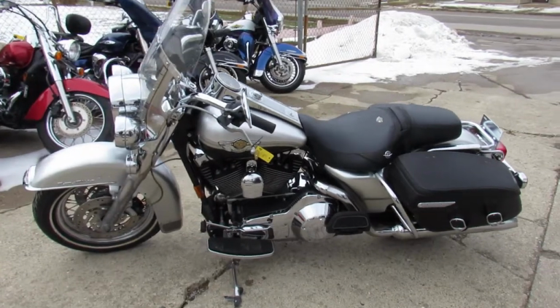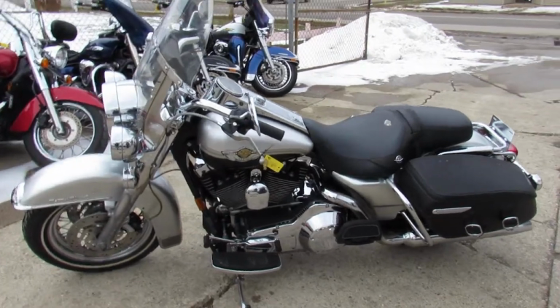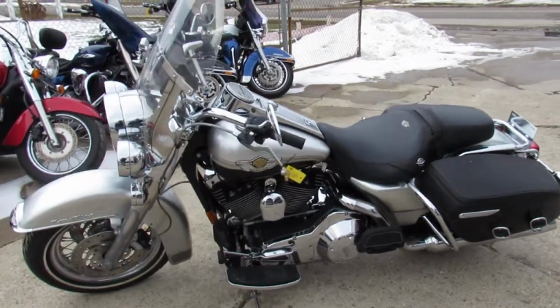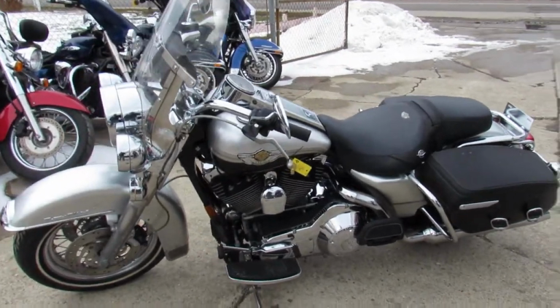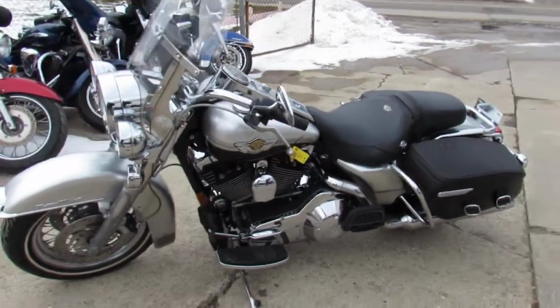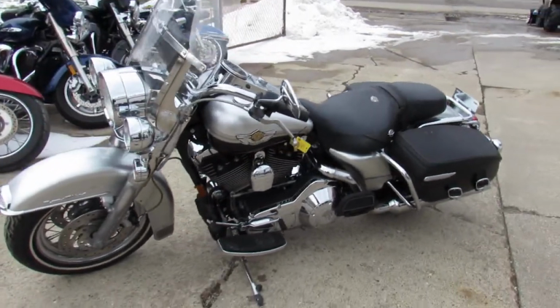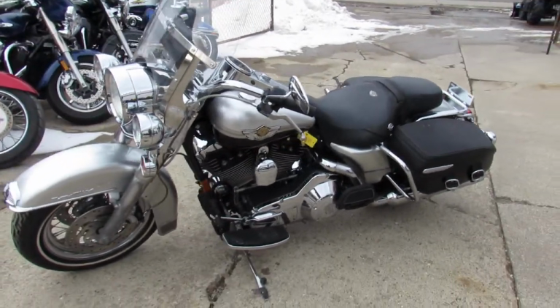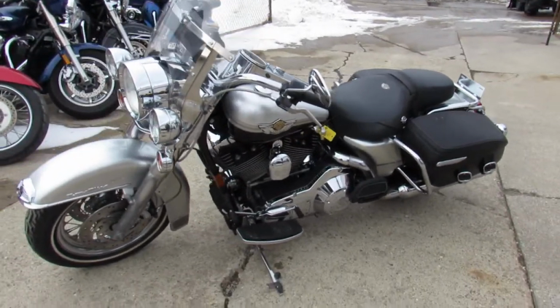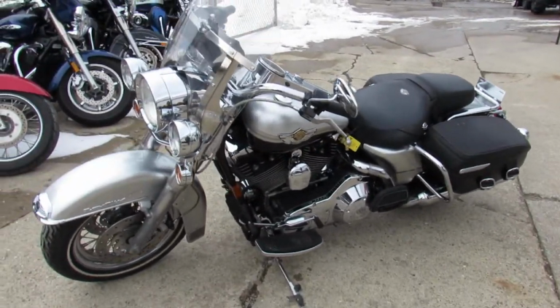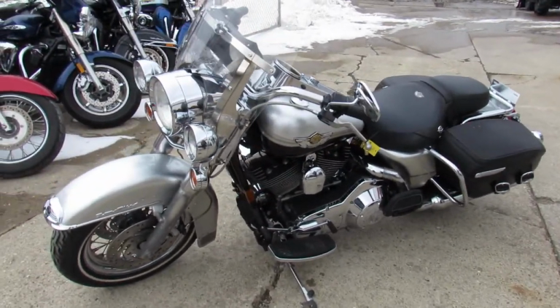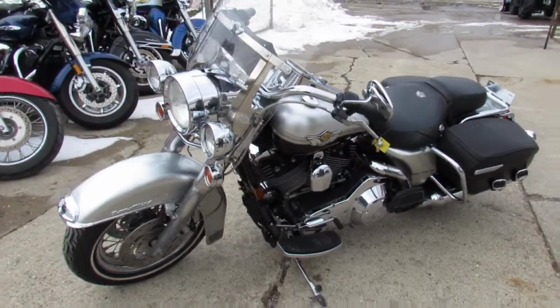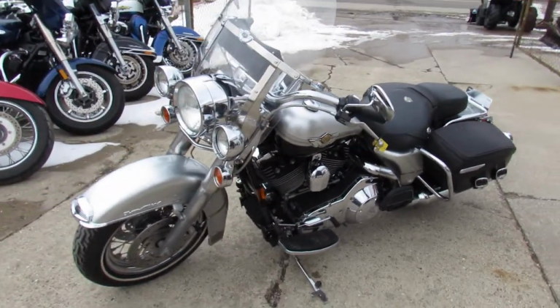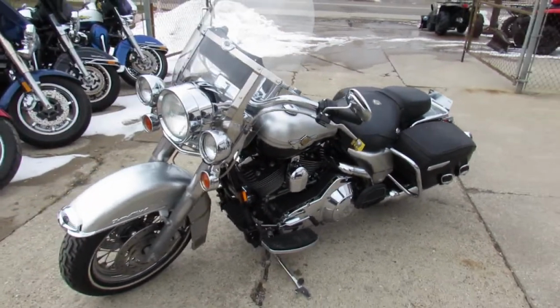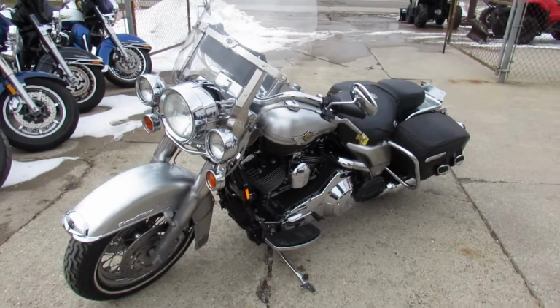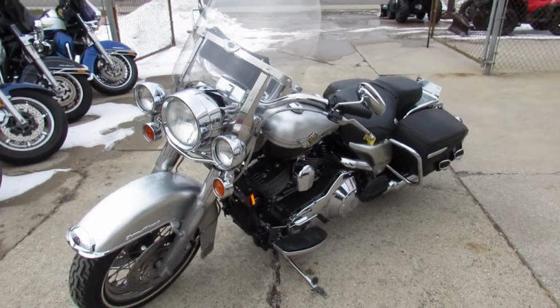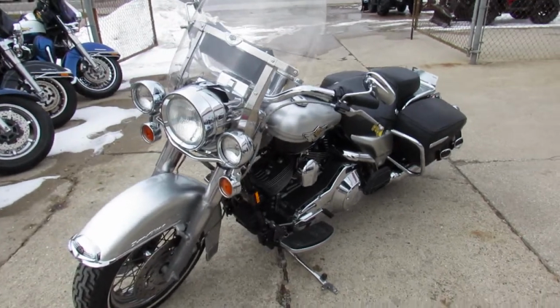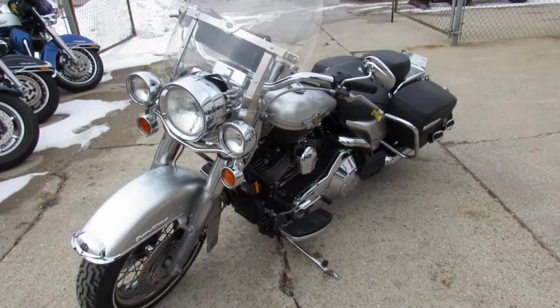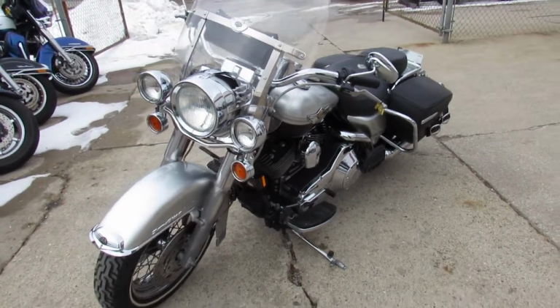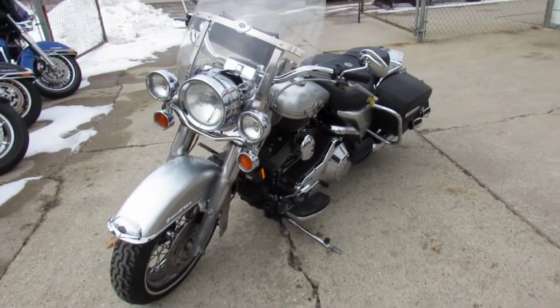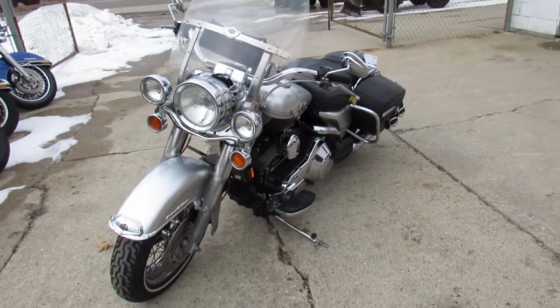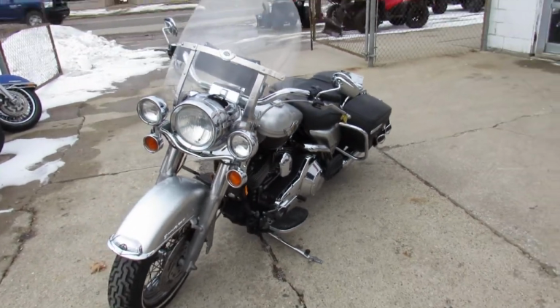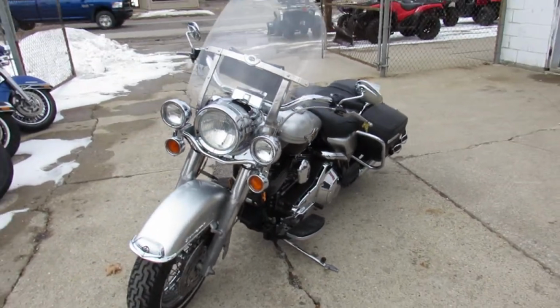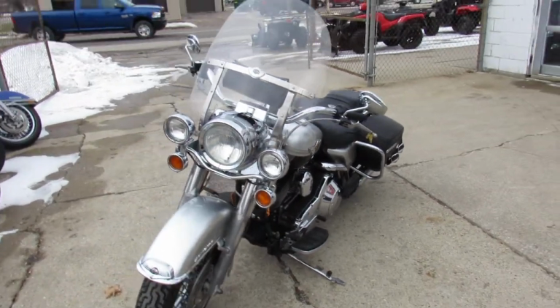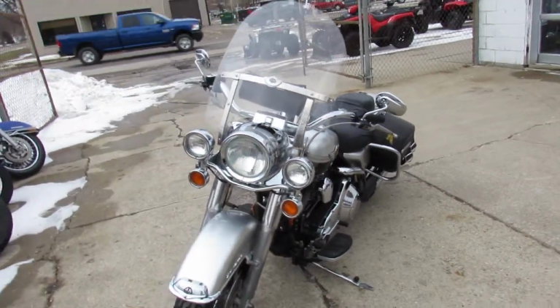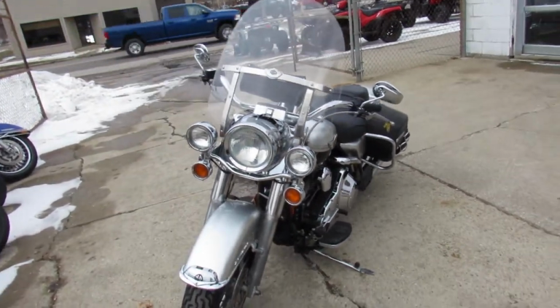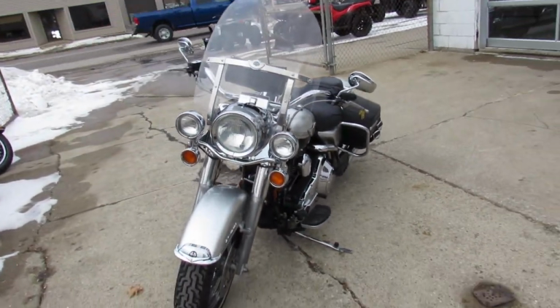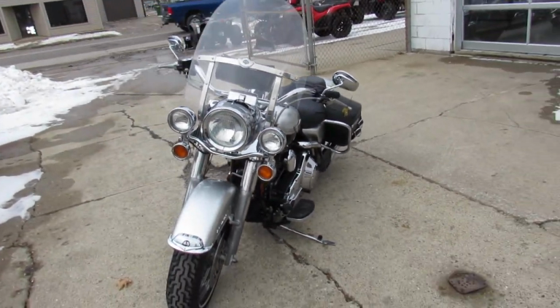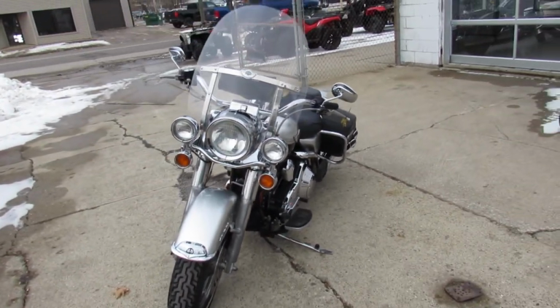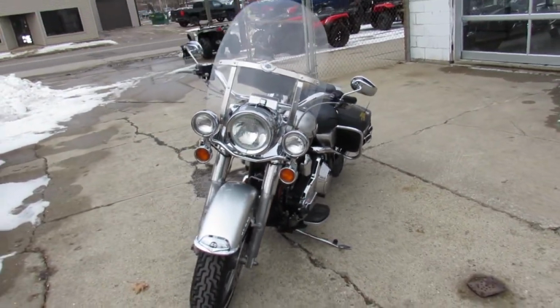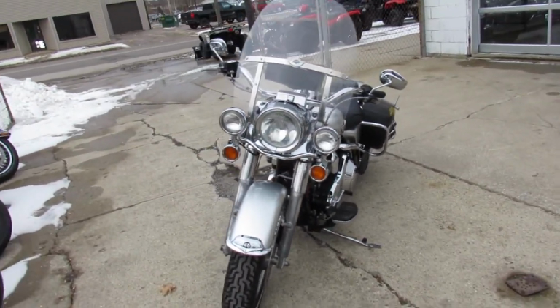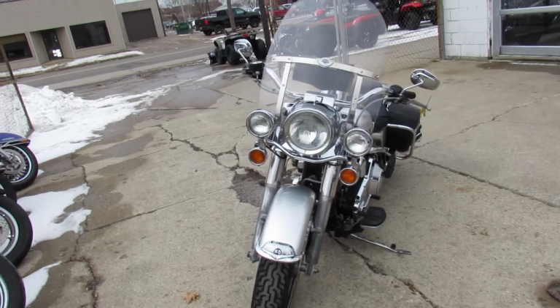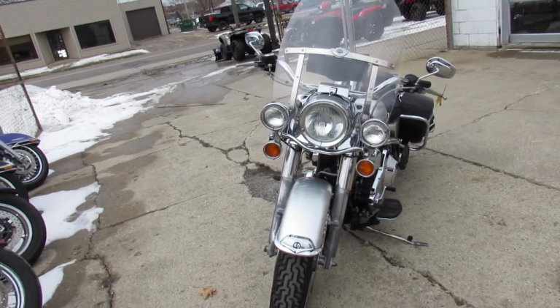Hey guys, it's approvalpowersports.com here doing some videos. It's almost riding season — we're at the end of January. We had some 40 degree weather last weekend, so give us a call today and you can get riding.